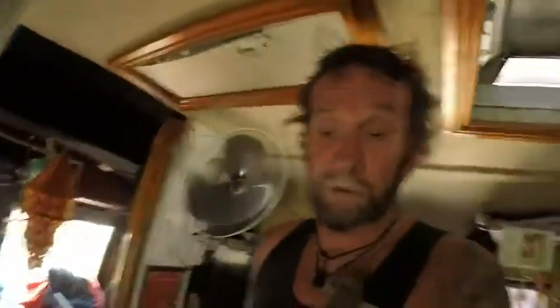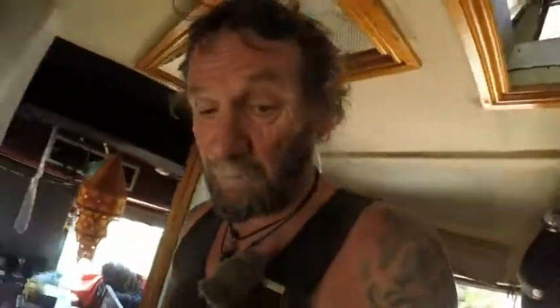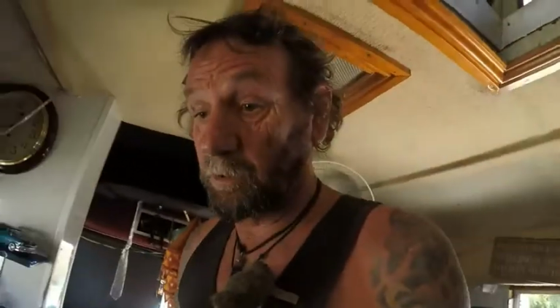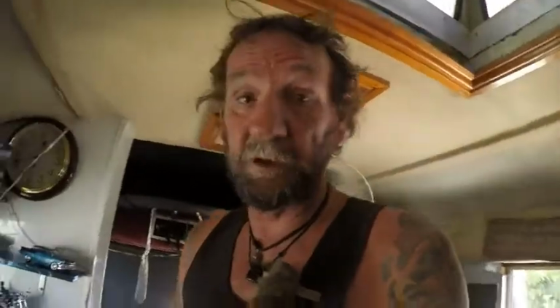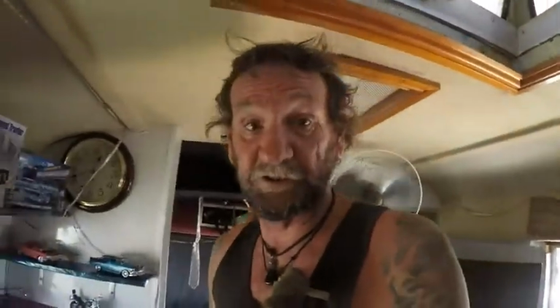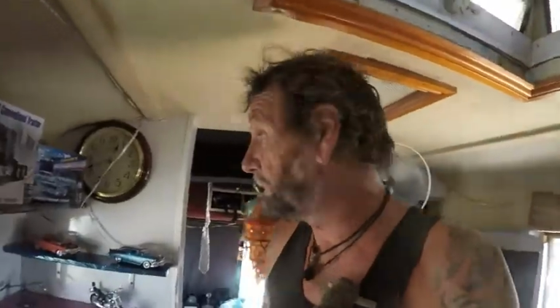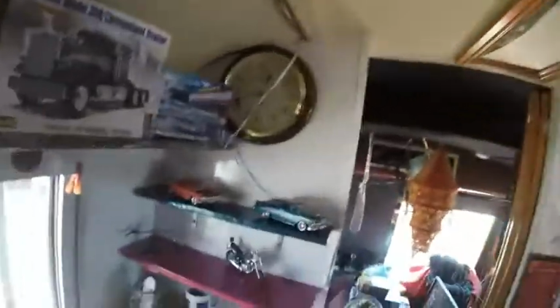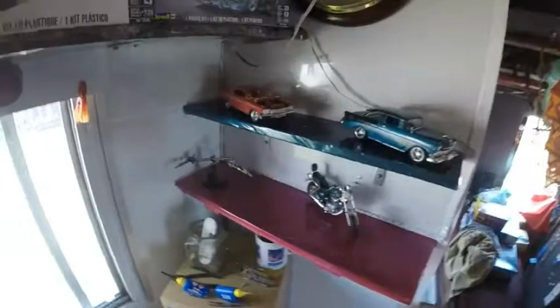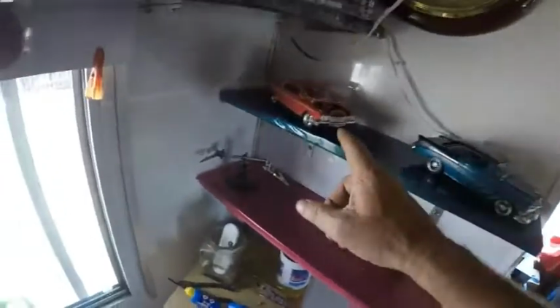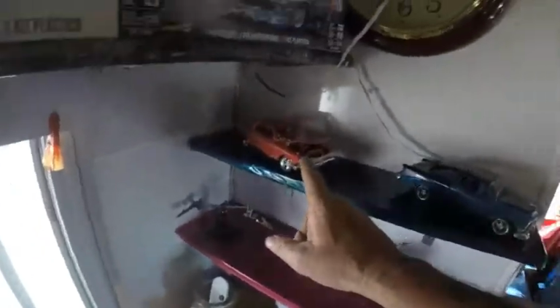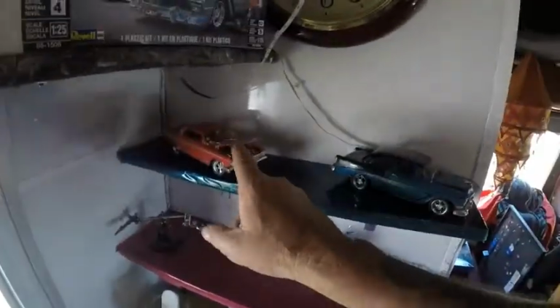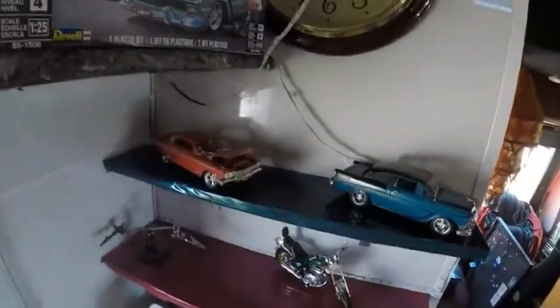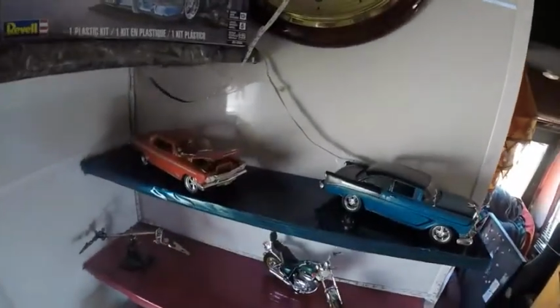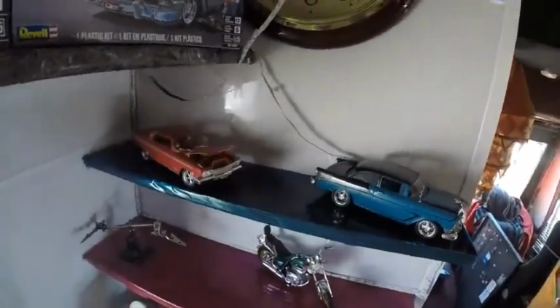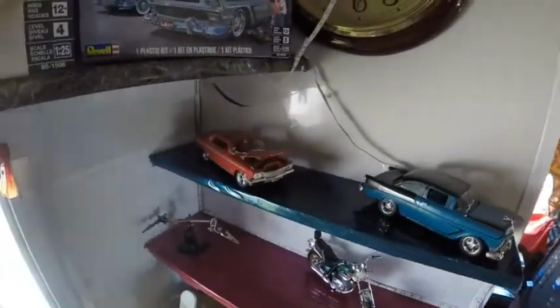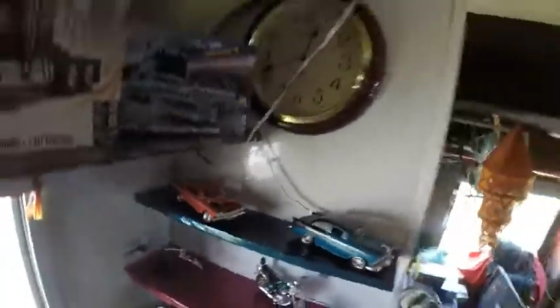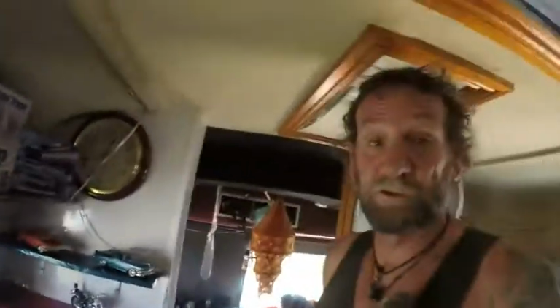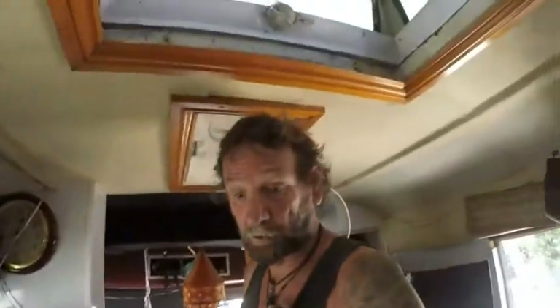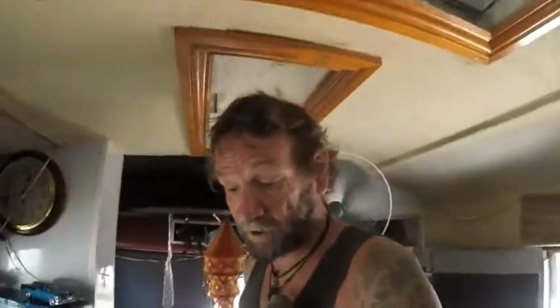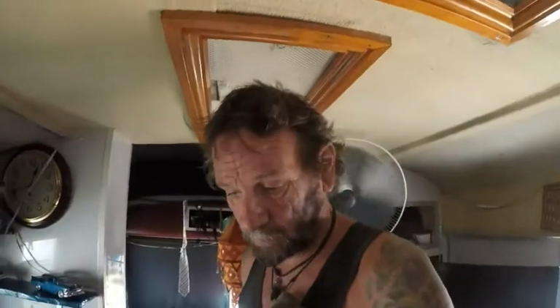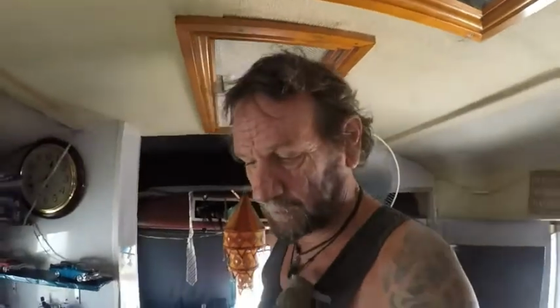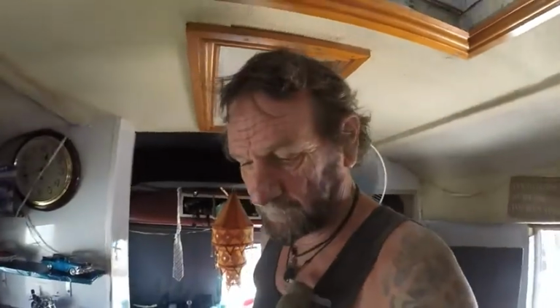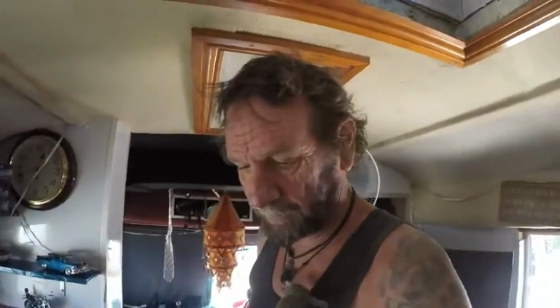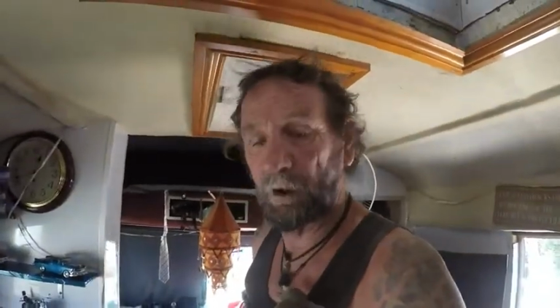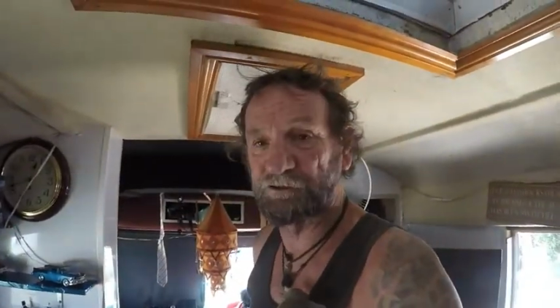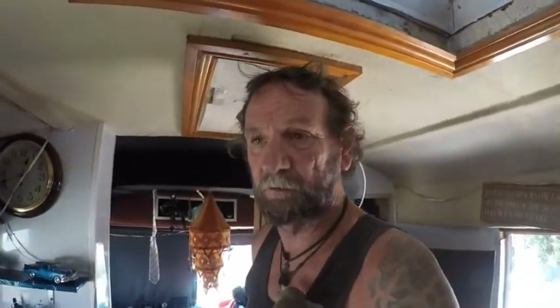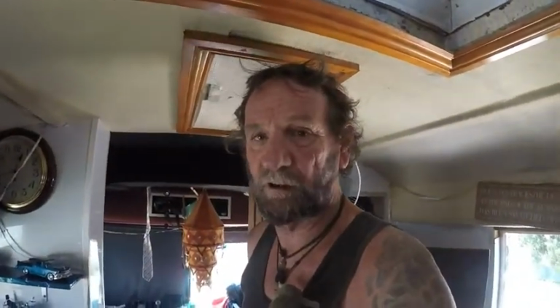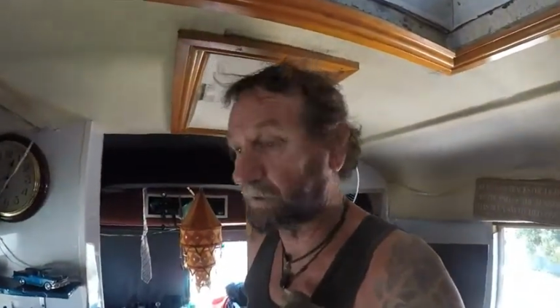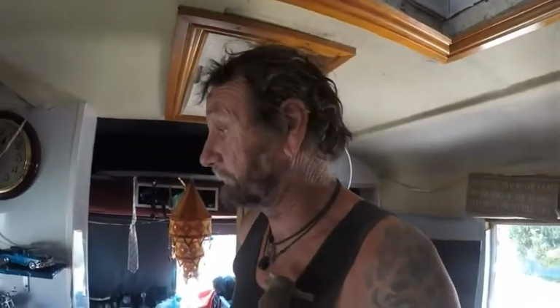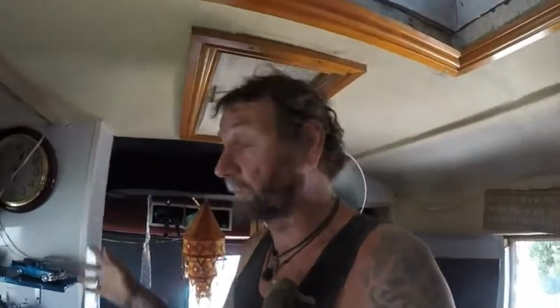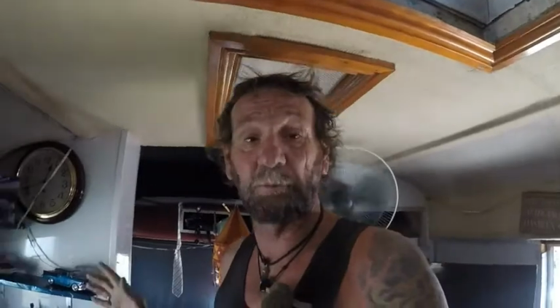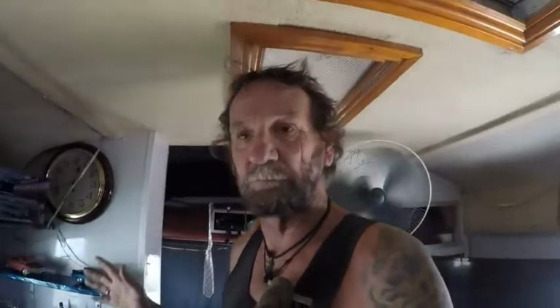The biggest drama I had with the 62 Impala was that parts were literally missing from the kit, which is not very good. I actually emailed the Revell distributor here in Australia and said I've got this kit and the parts were missing.